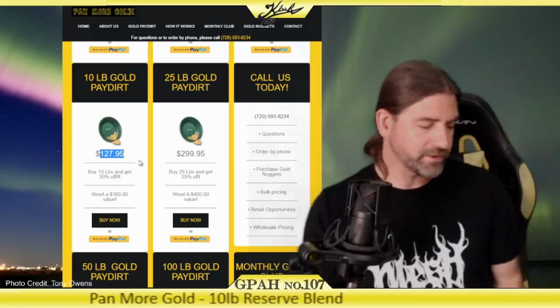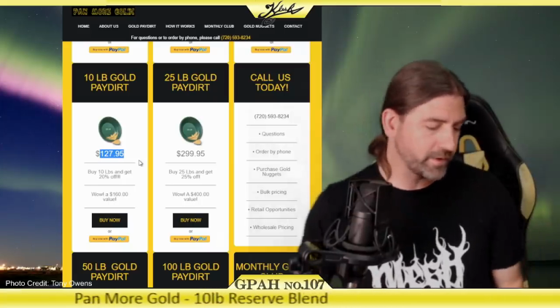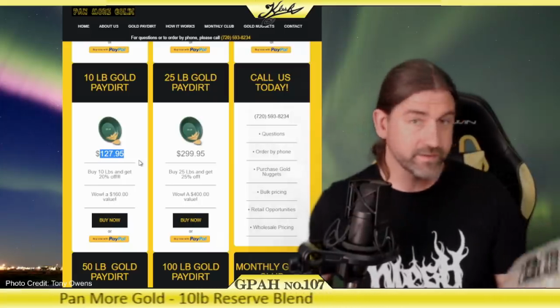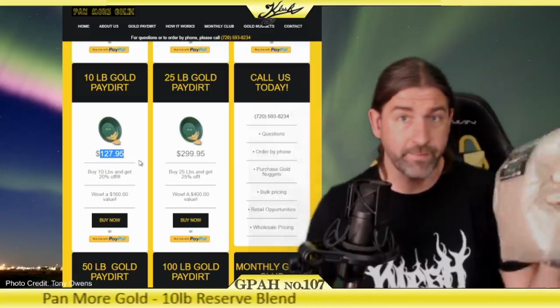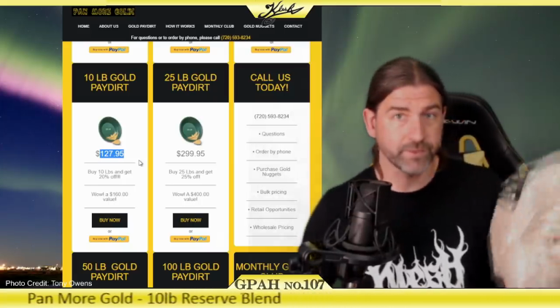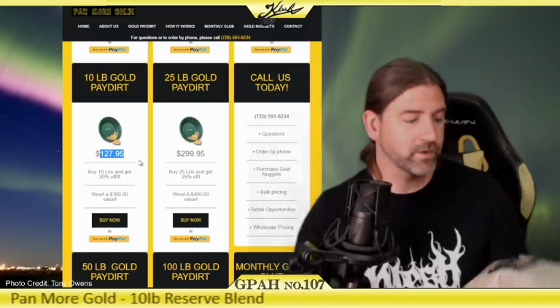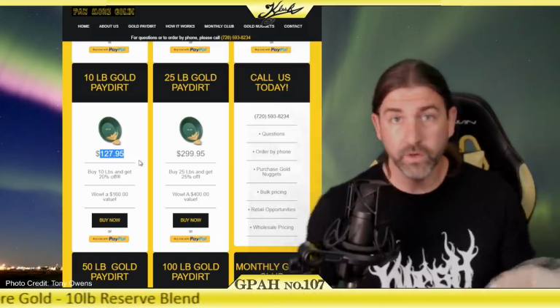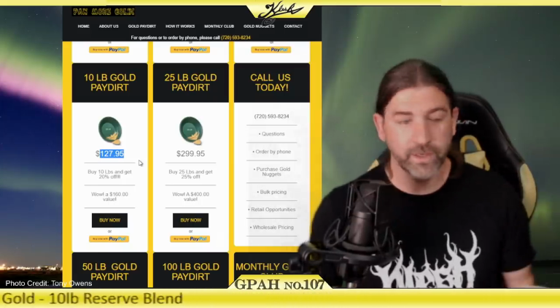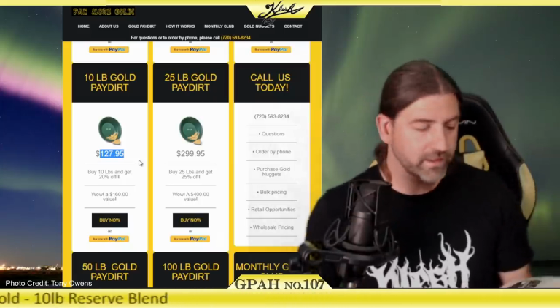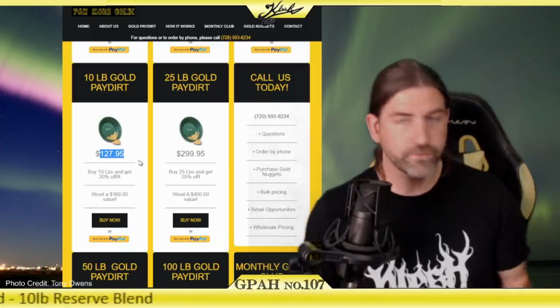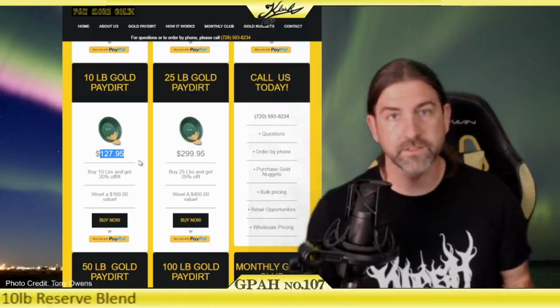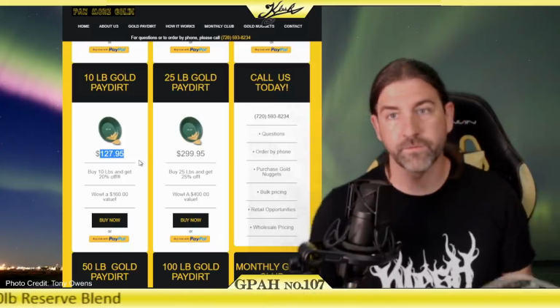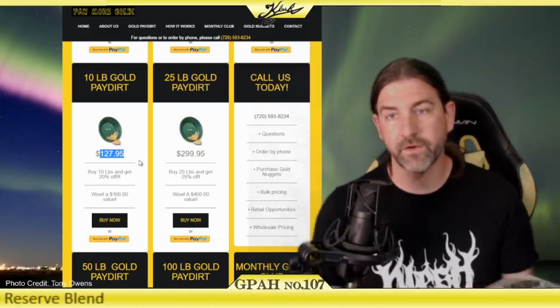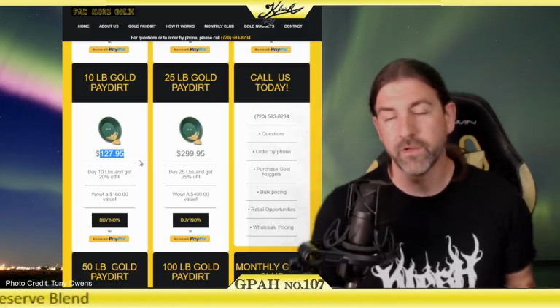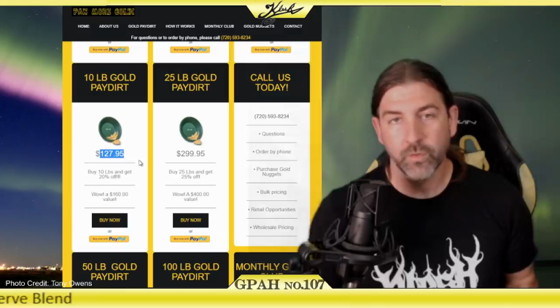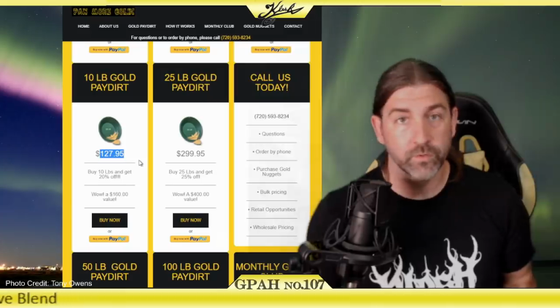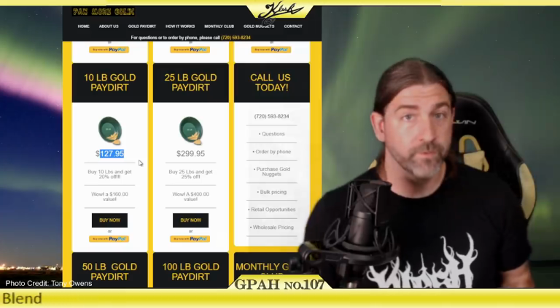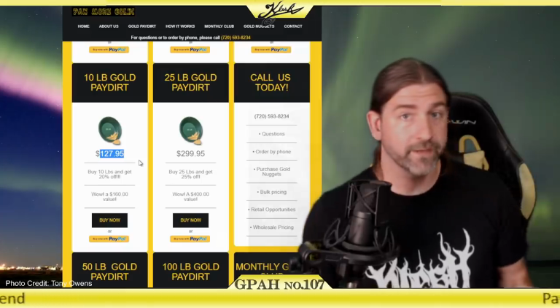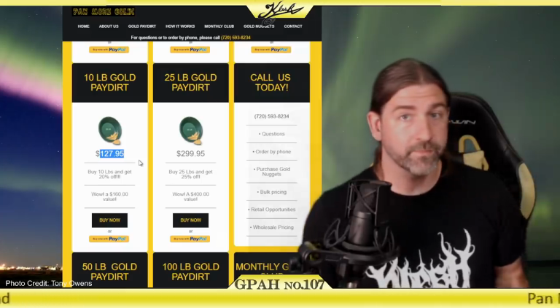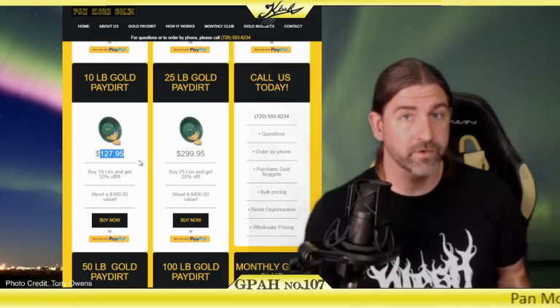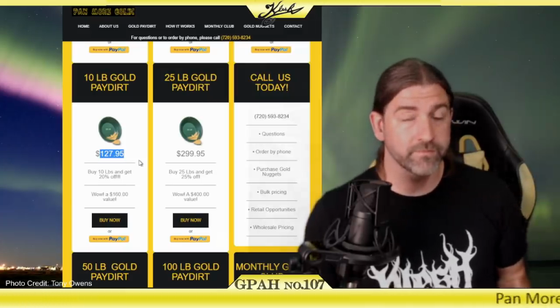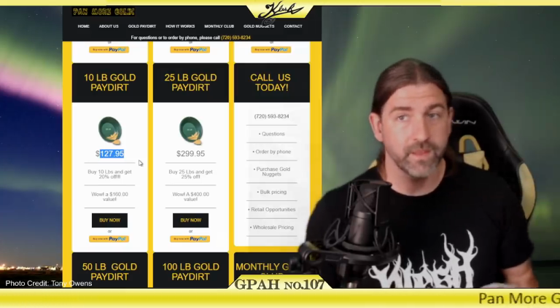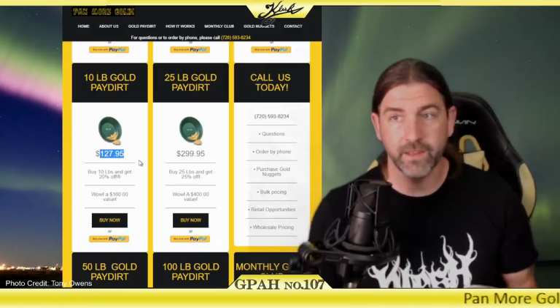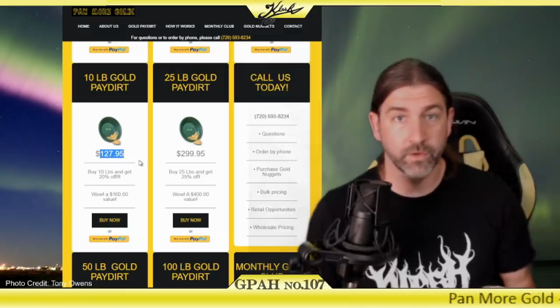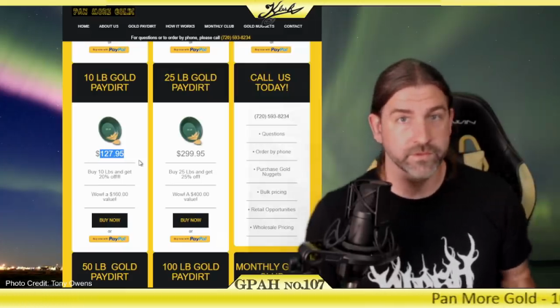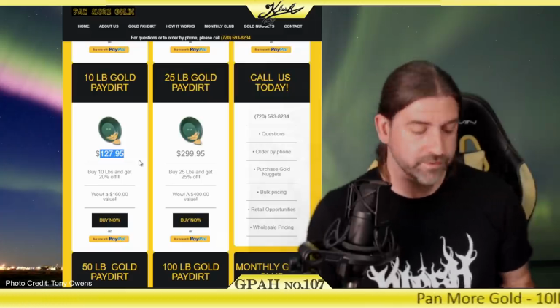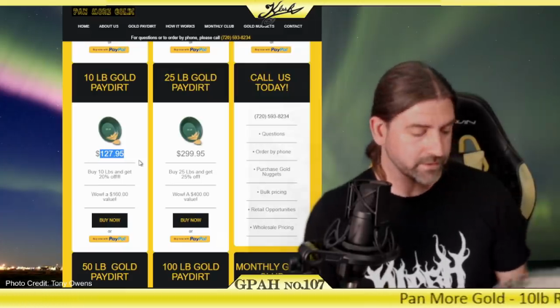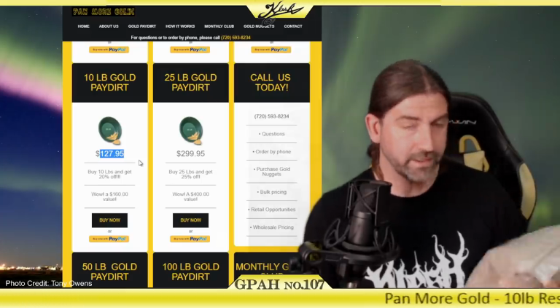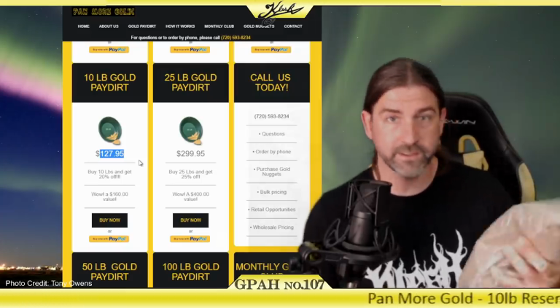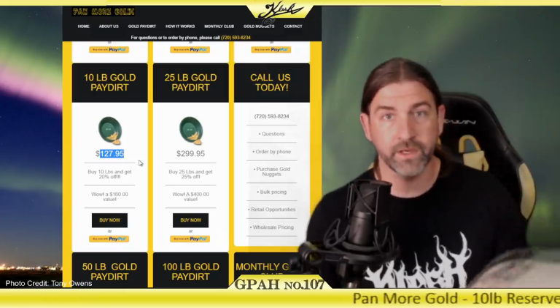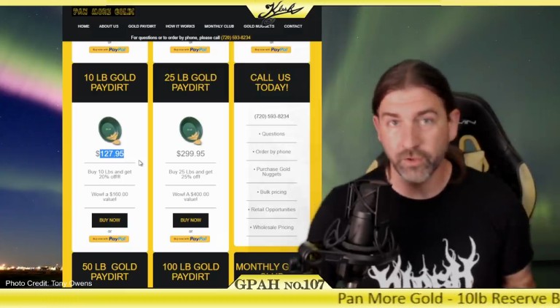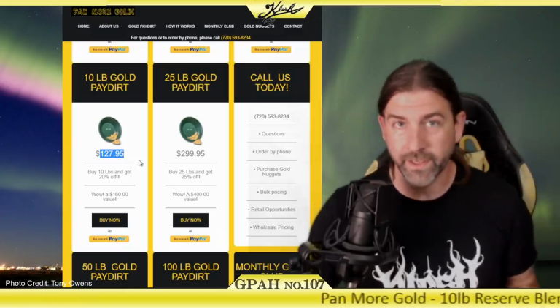Enough messing around — it's 10 pounds of pay dirt. We're going to go ahead and classify this stuff down, remove the magnetic material, and run it through the sluice box to see what kind of gold we get.